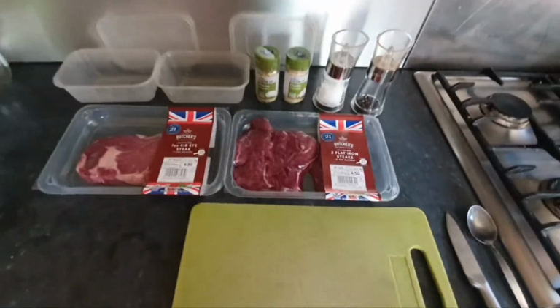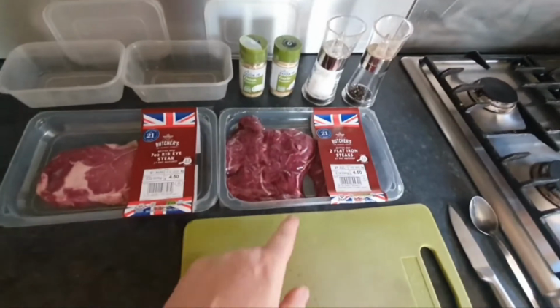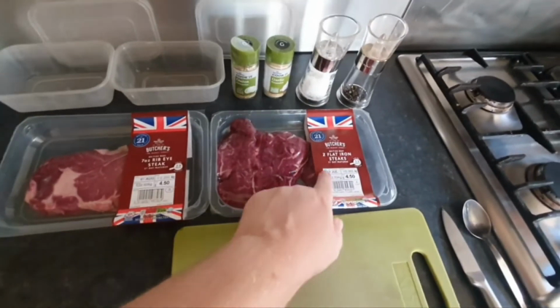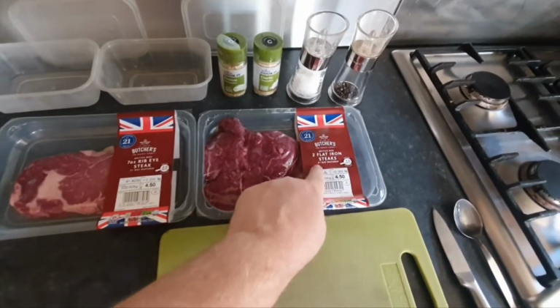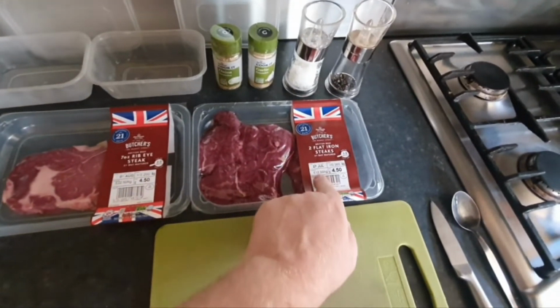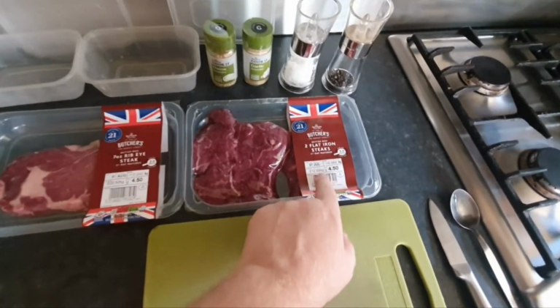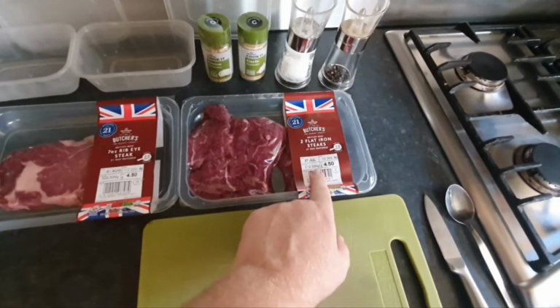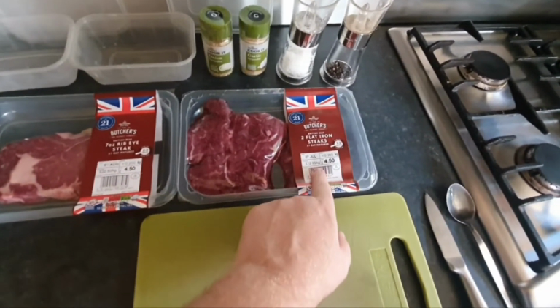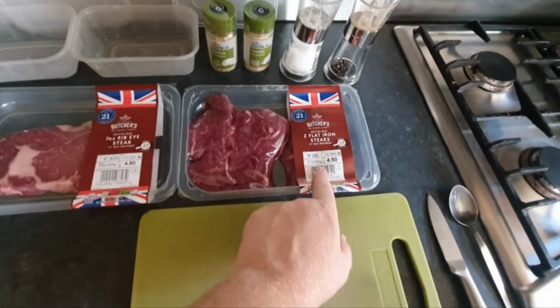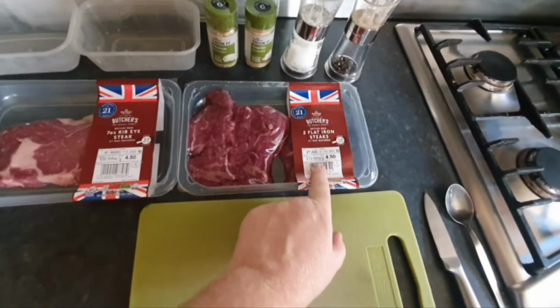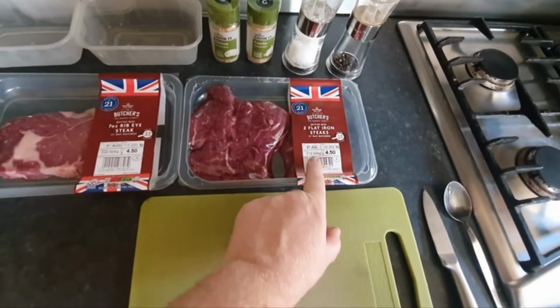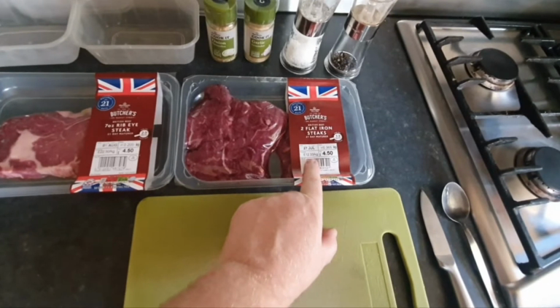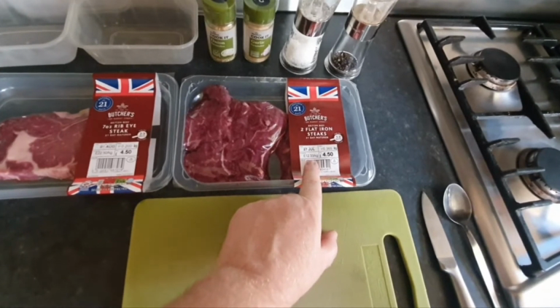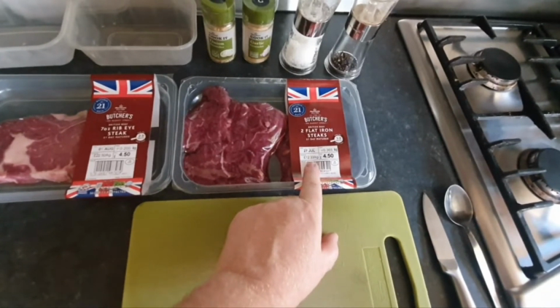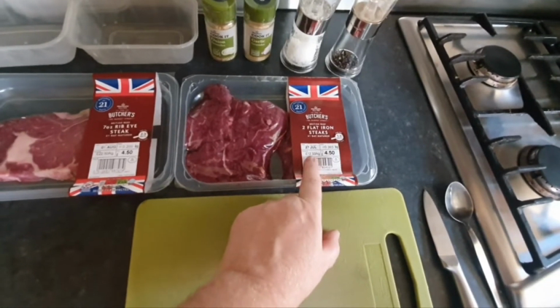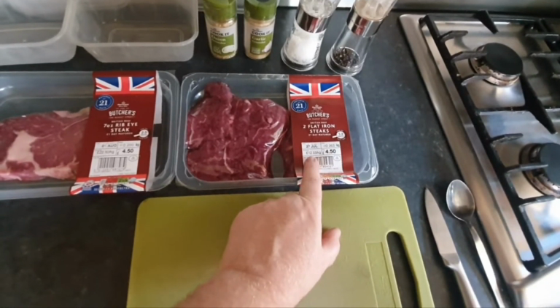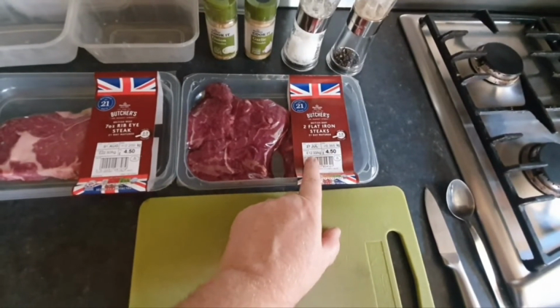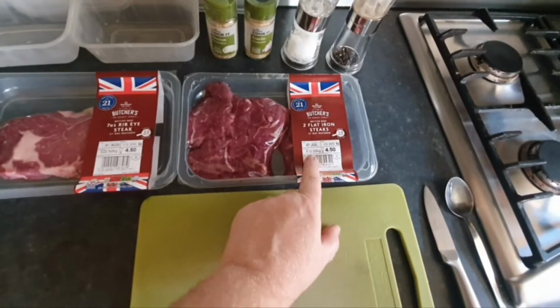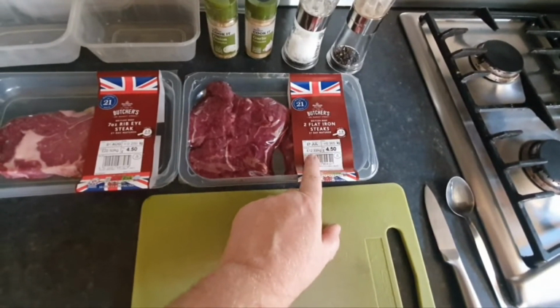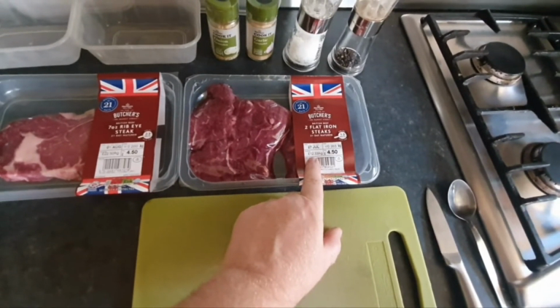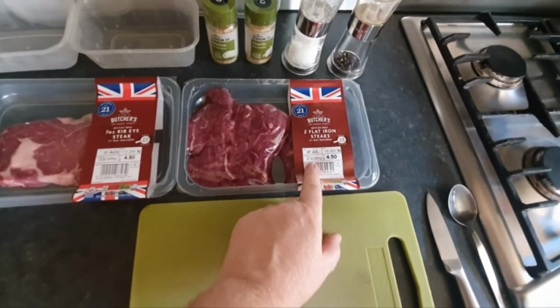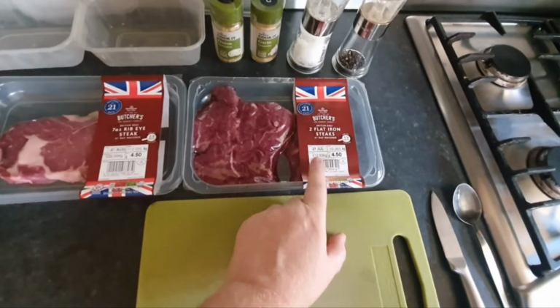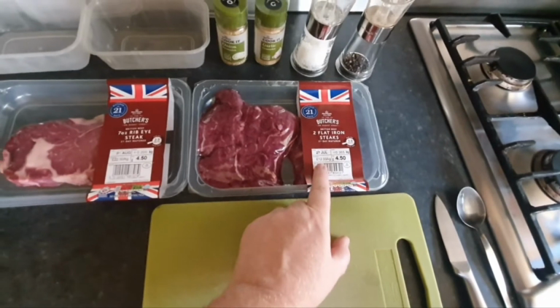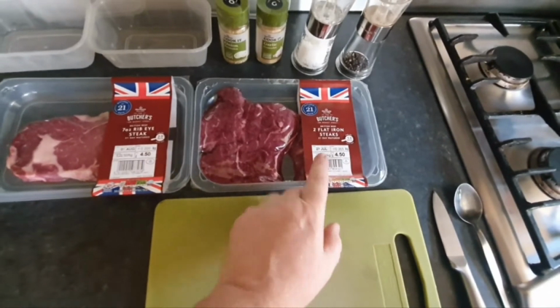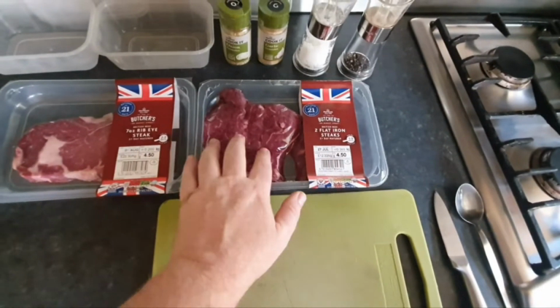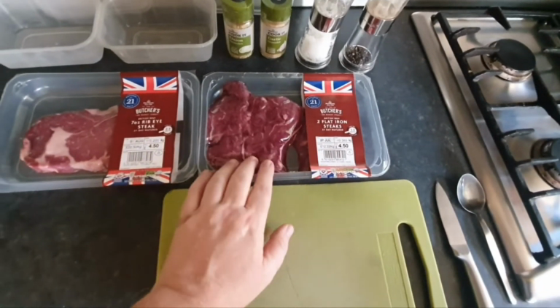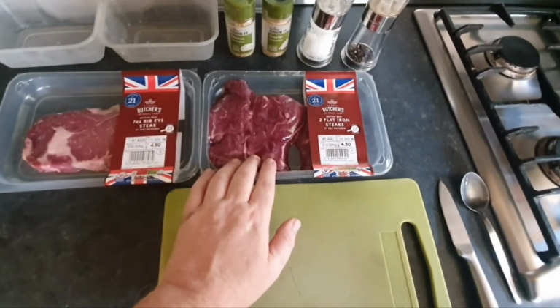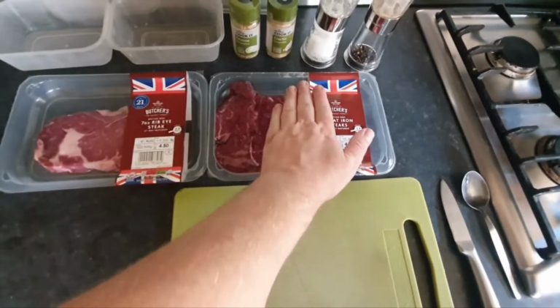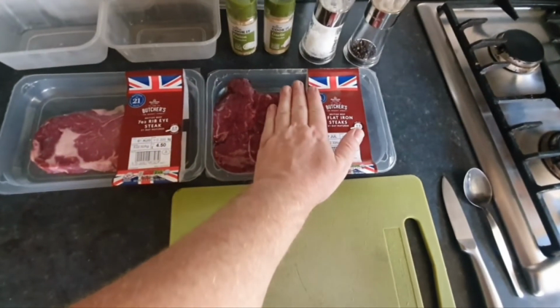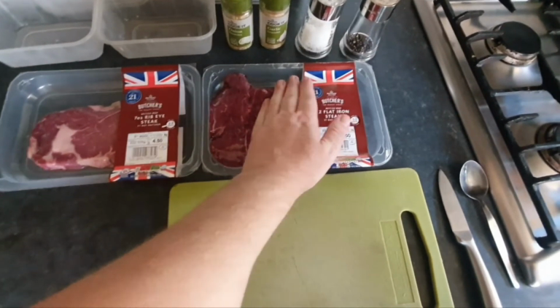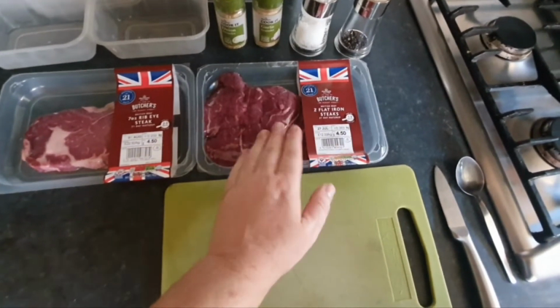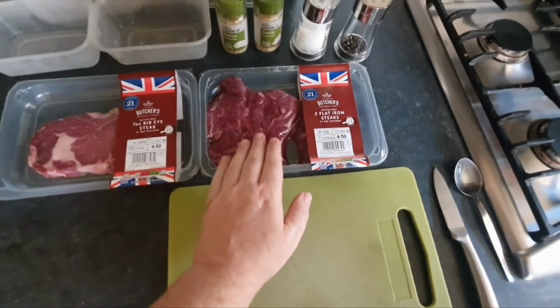Just been to Morrisons — they do flat irons here at £12.33 a kilo, not bad. I've paid £30 a kilo from one butcher, but he does the same one as the flat iron restaurants in London, which is really good.